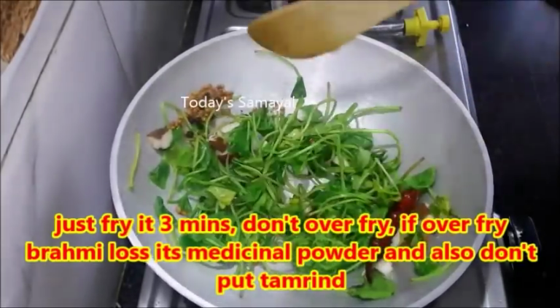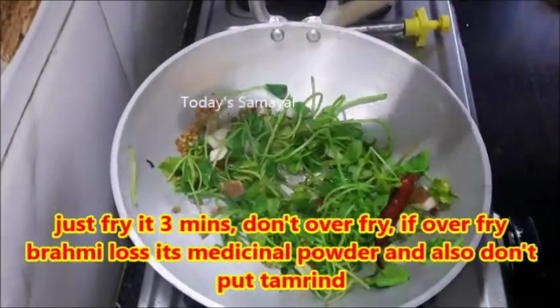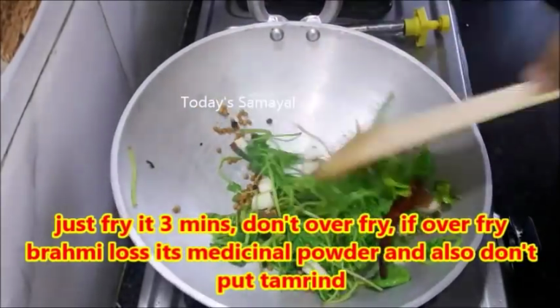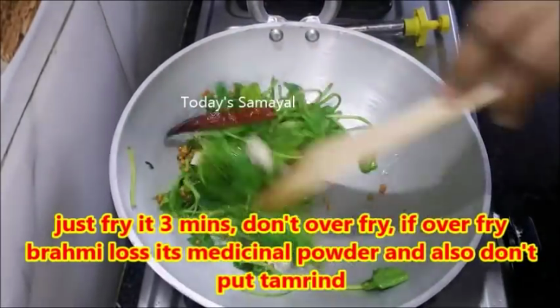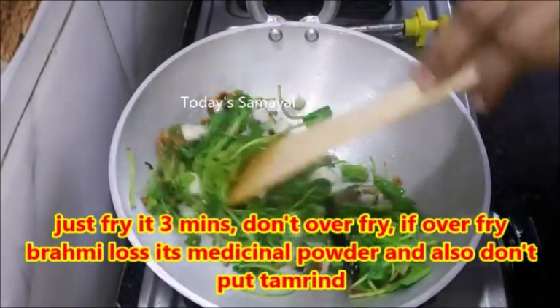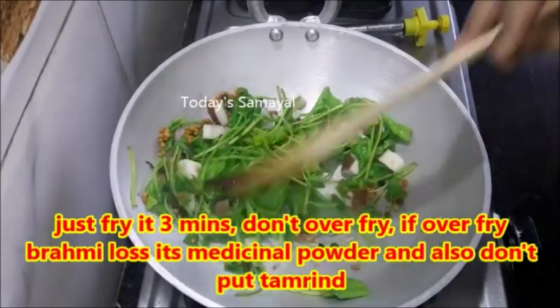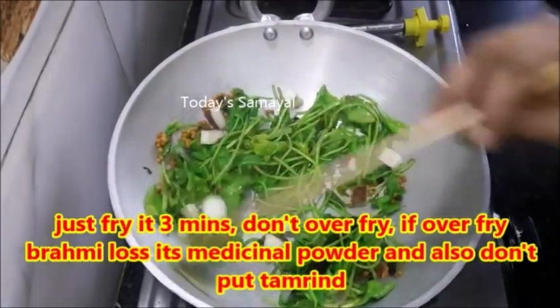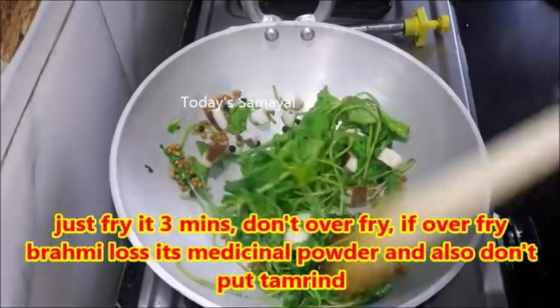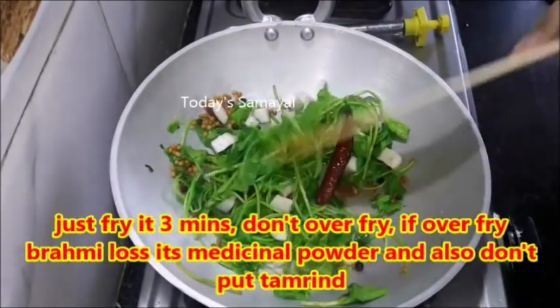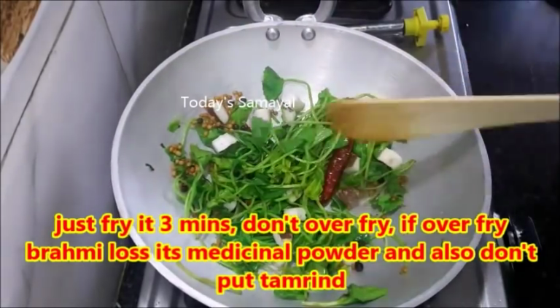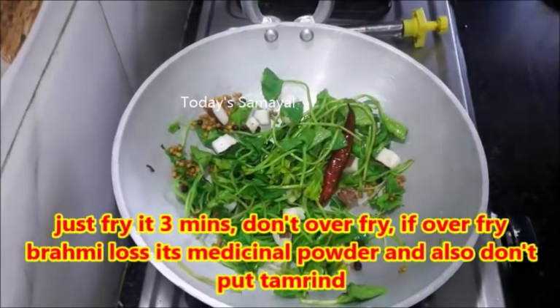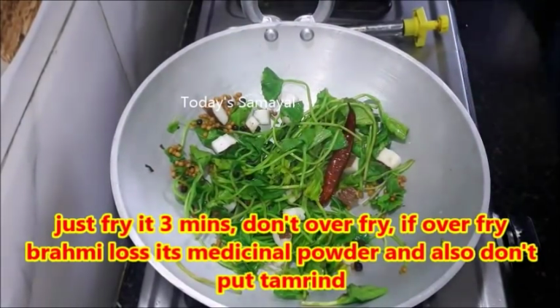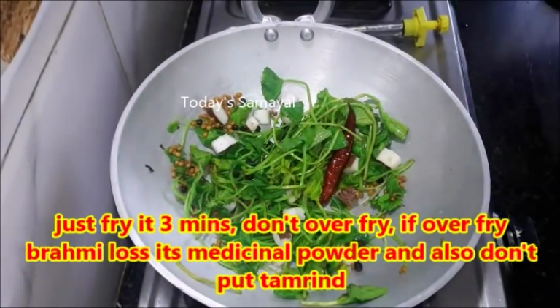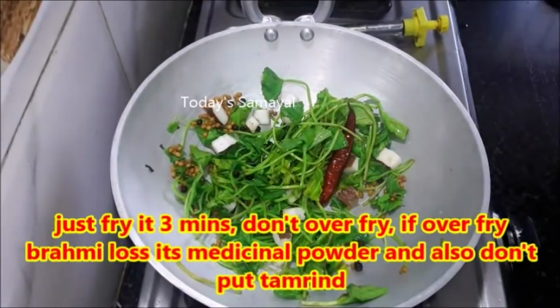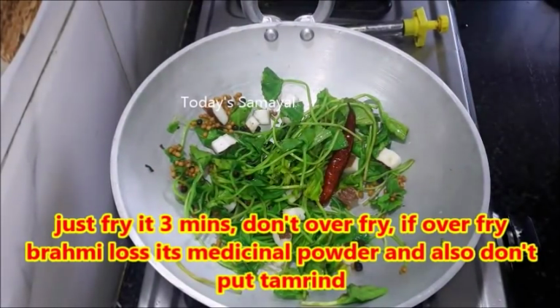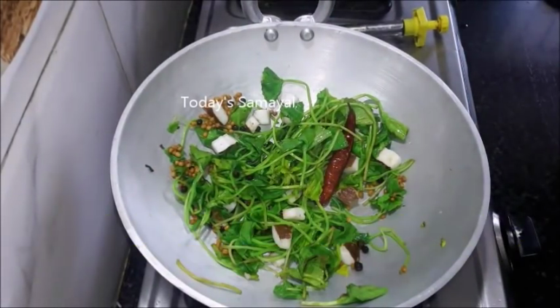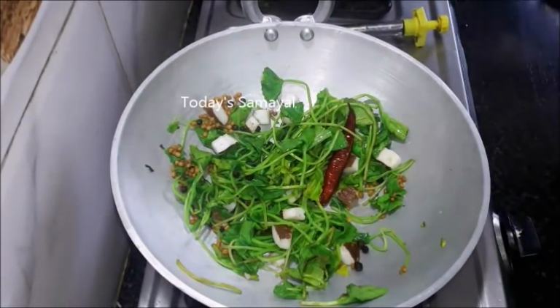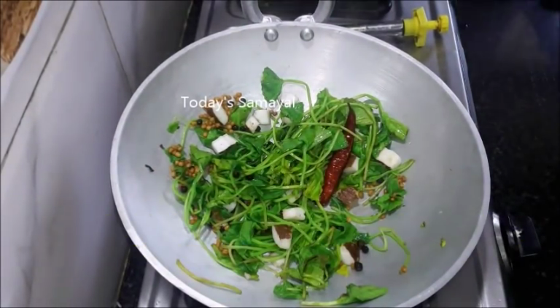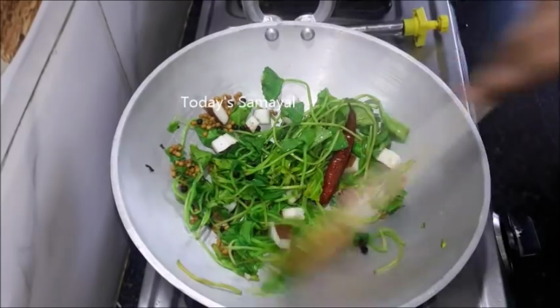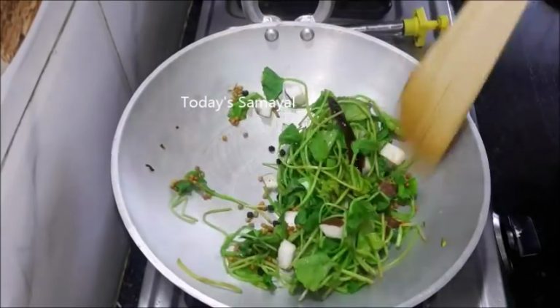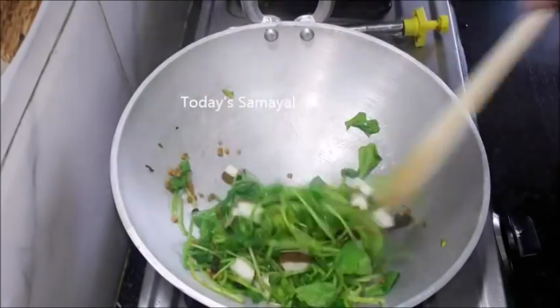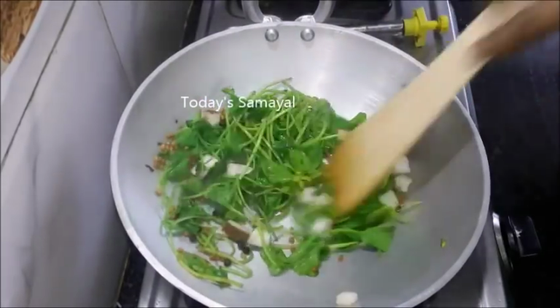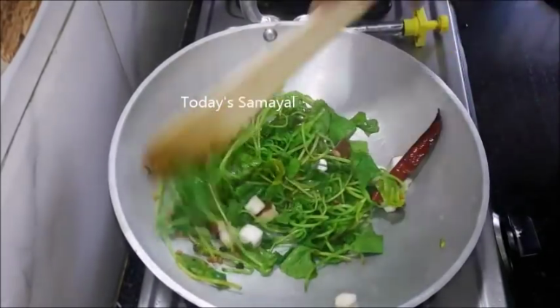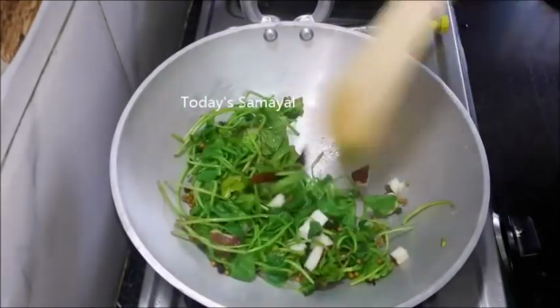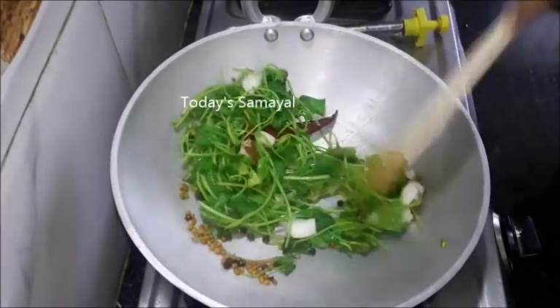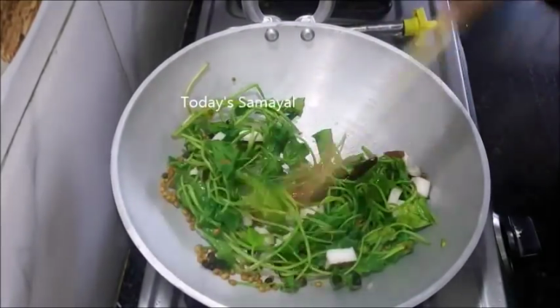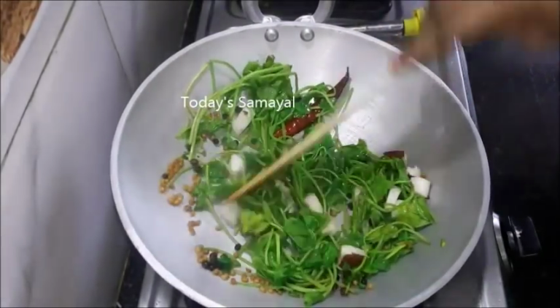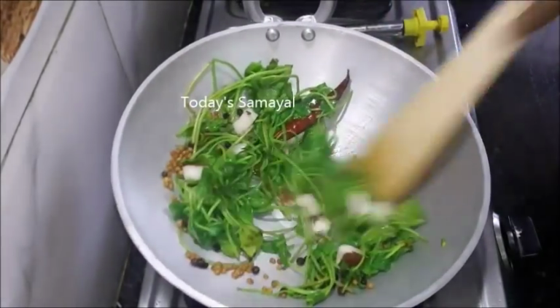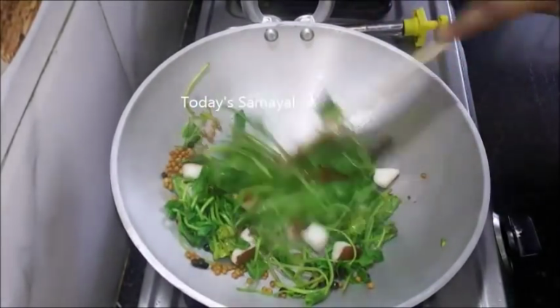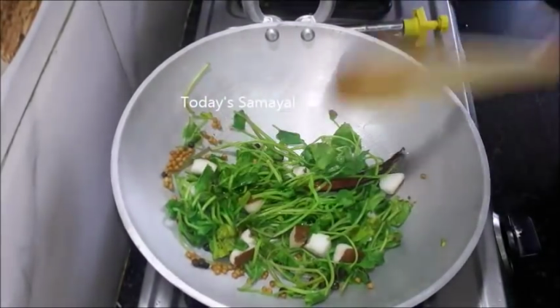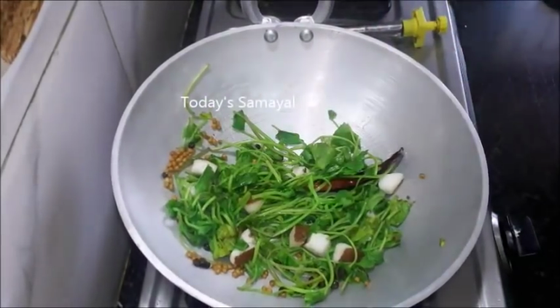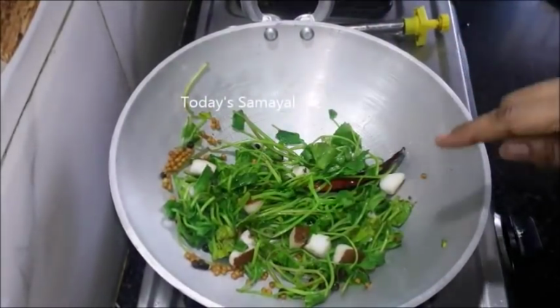If you want to fry it, you will need 3 minutes to fry it. You will need to change the color.